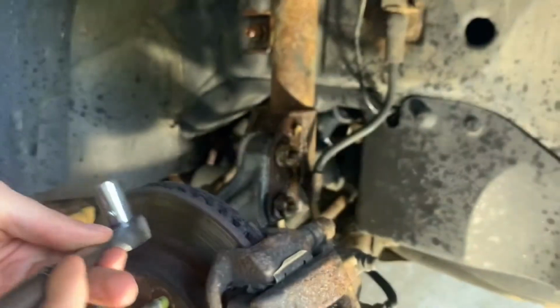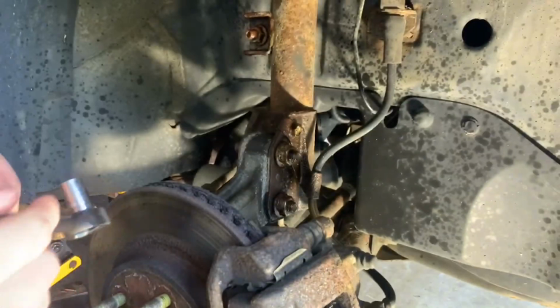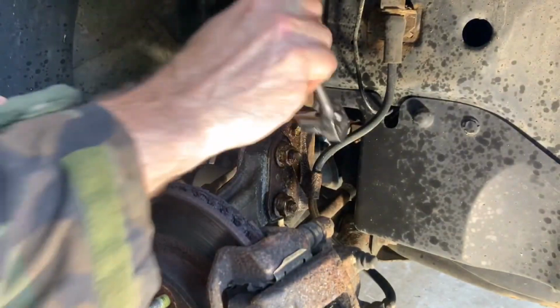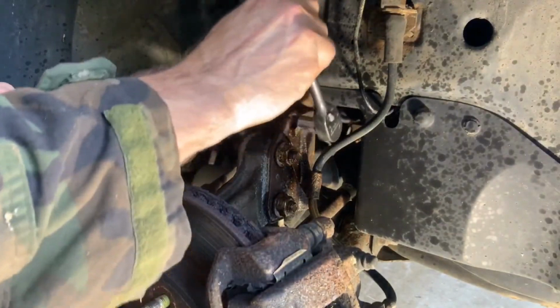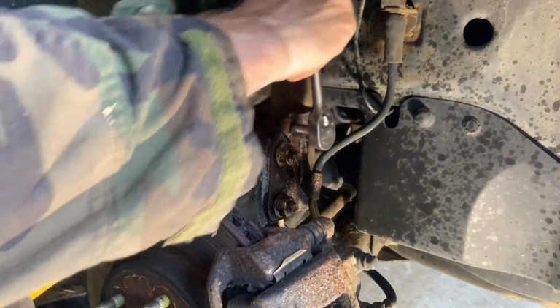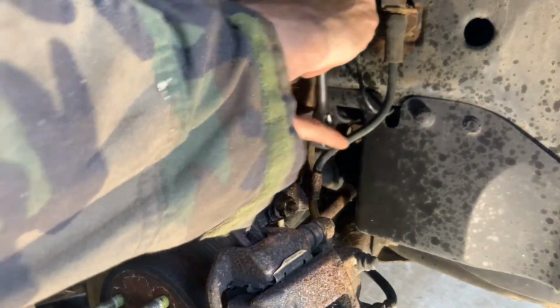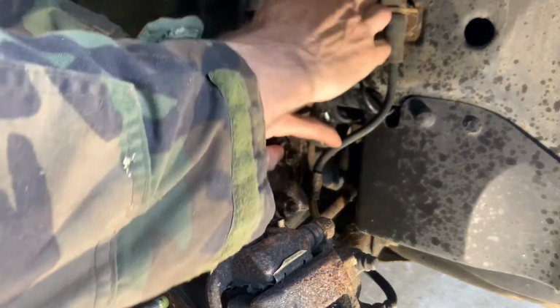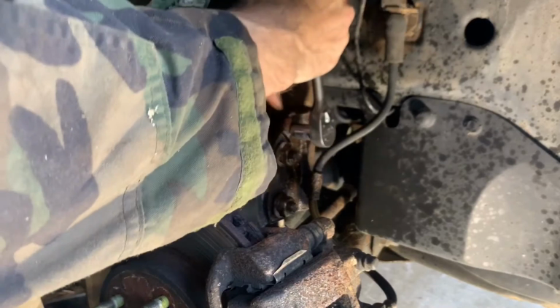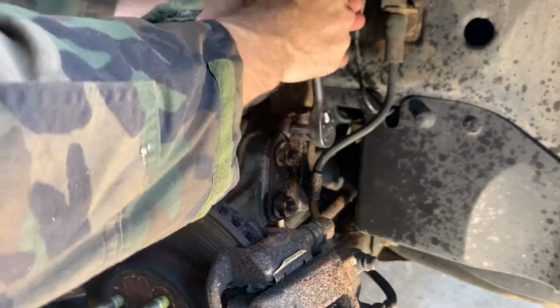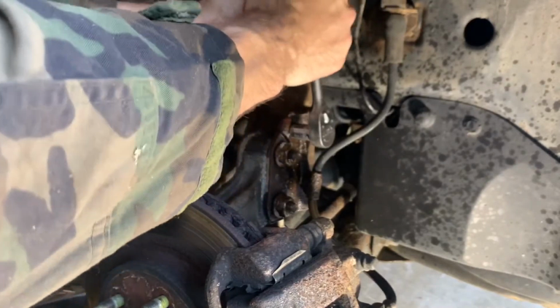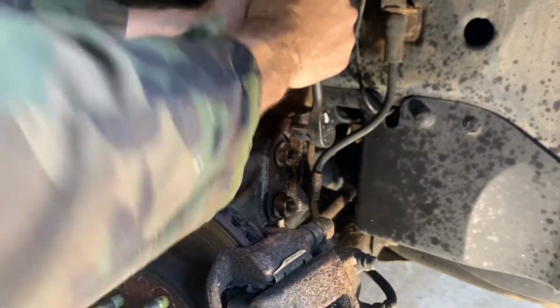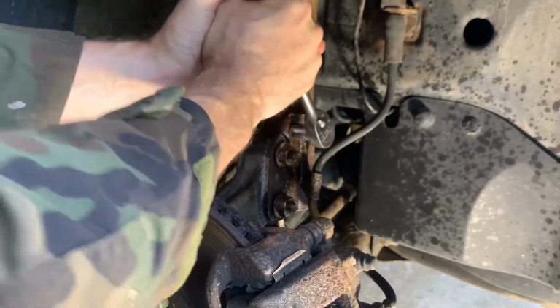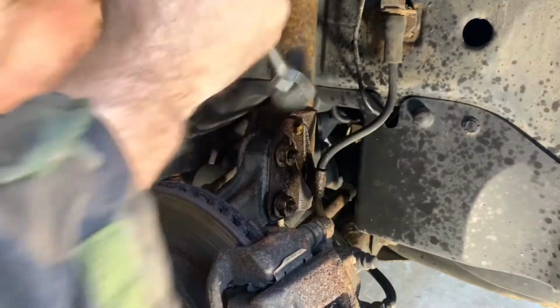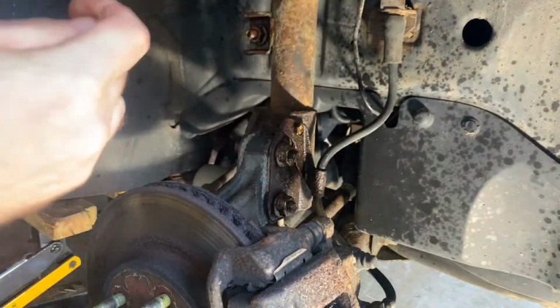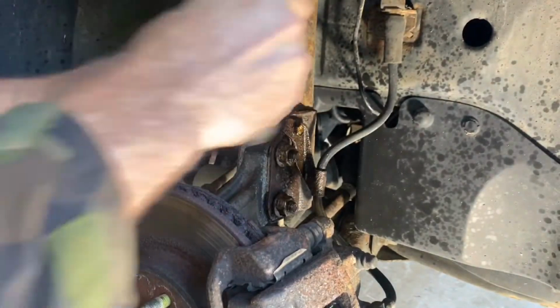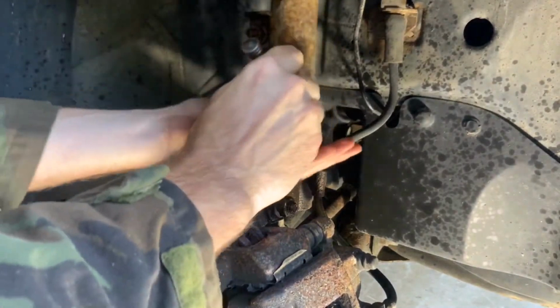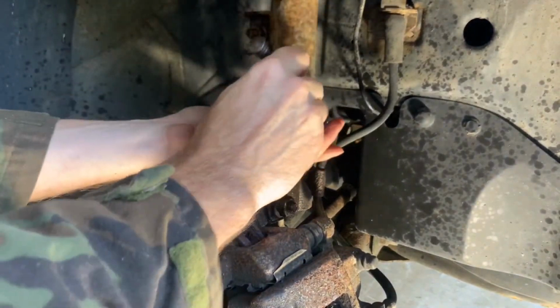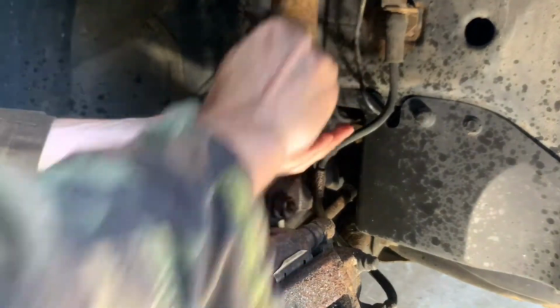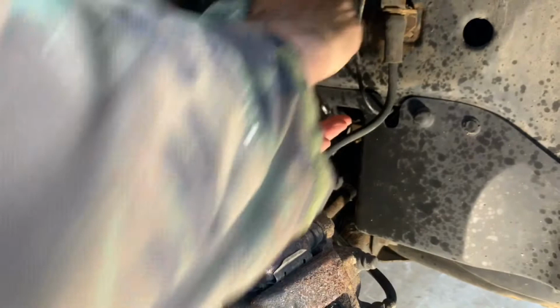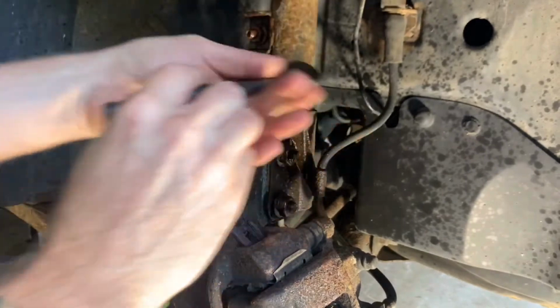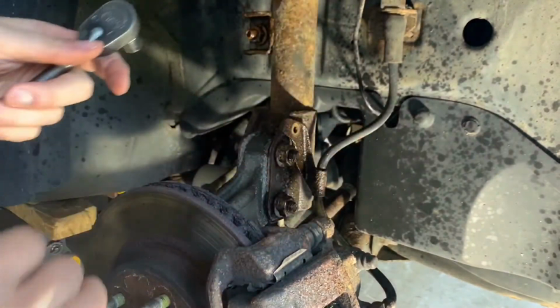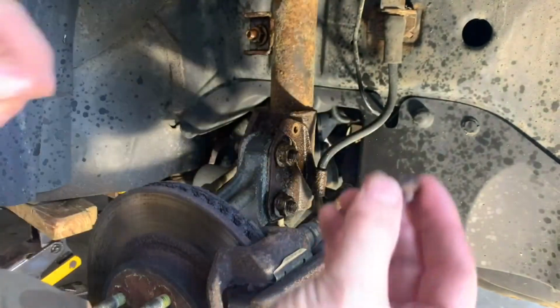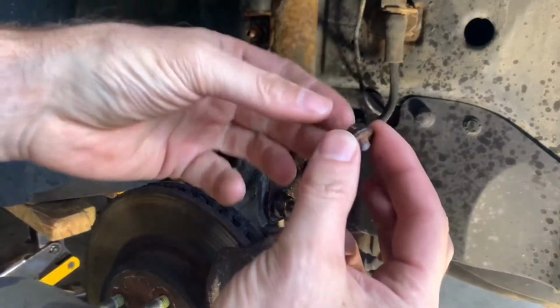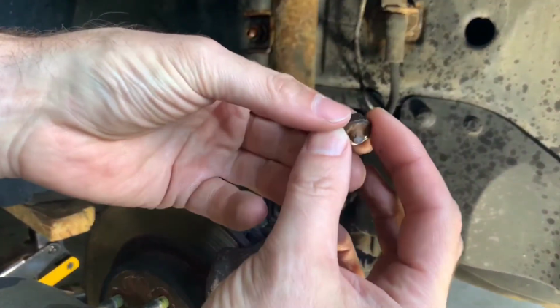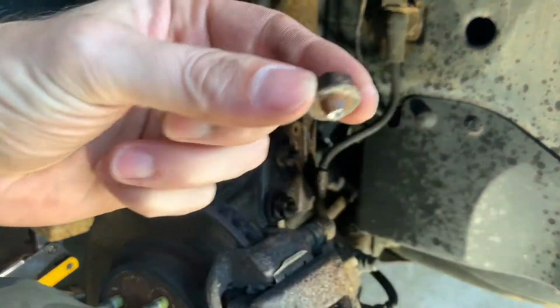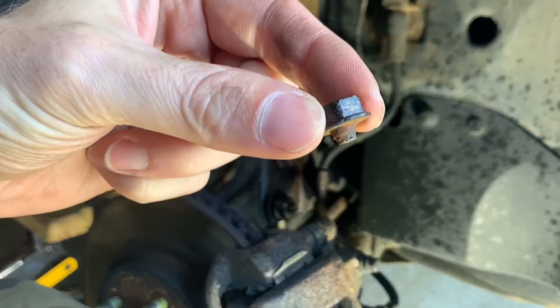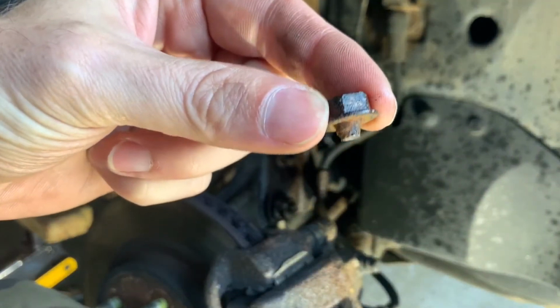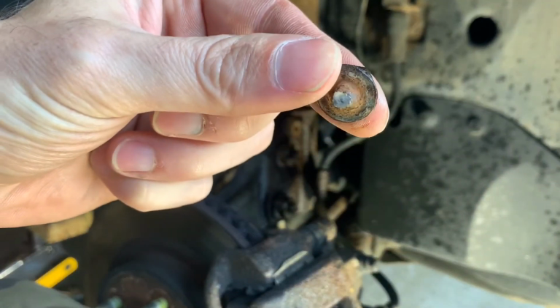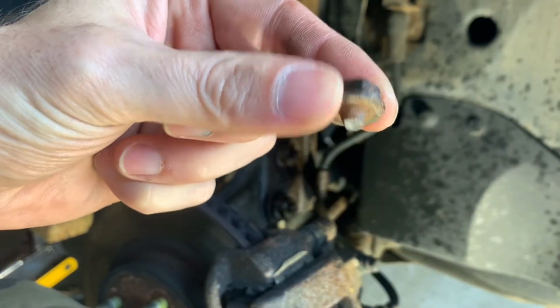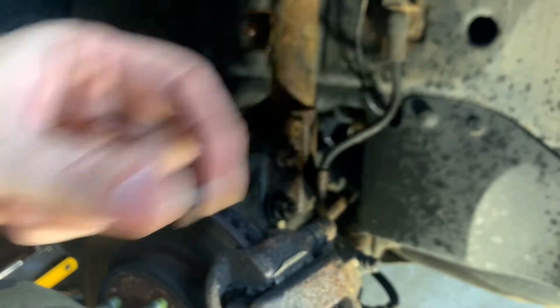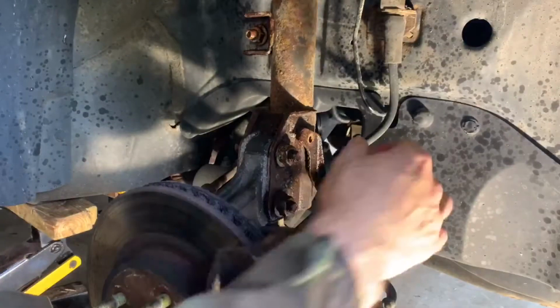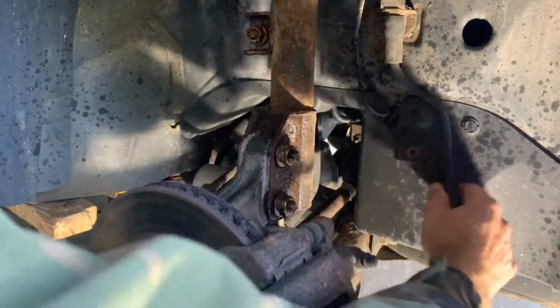First use a 13 millimeter socket to remove the brake line mounting bracket bolt. If you have ABS, this bracket will also support the wheel speed sensor wires. Get these sensitive items disconnected and moved out of the way. For me, the bolt had sheared off on both the right and left struts — I will deal with that later at installation.